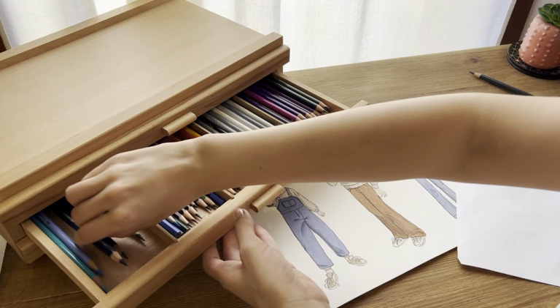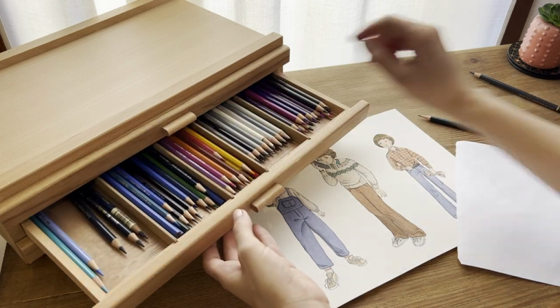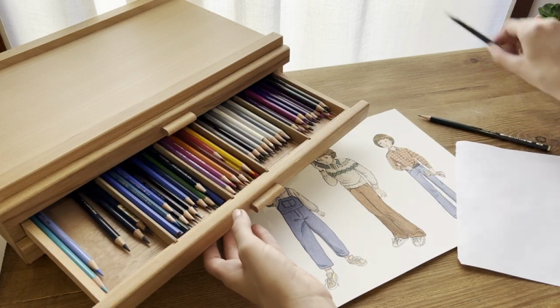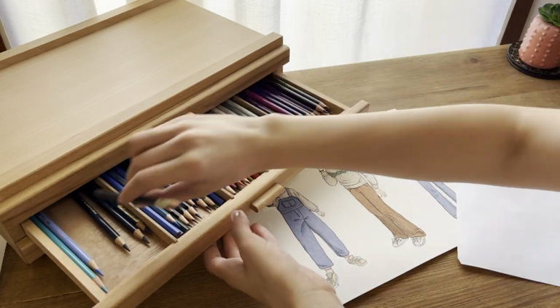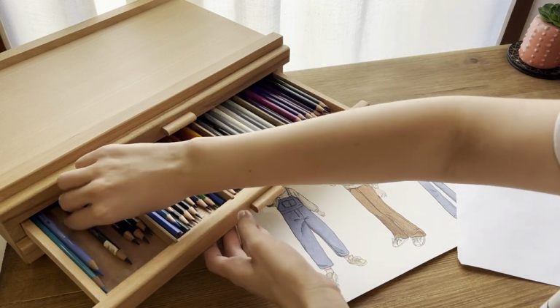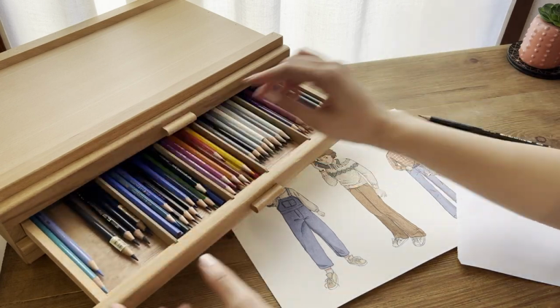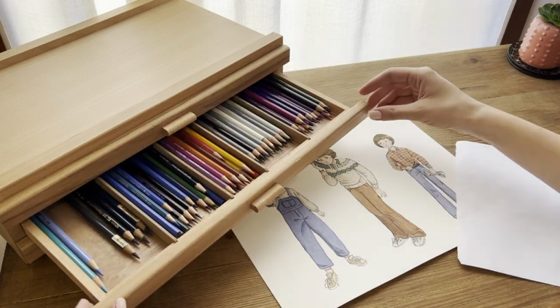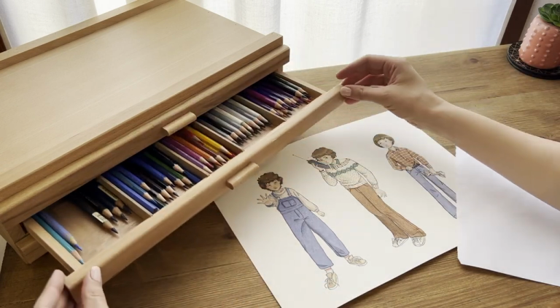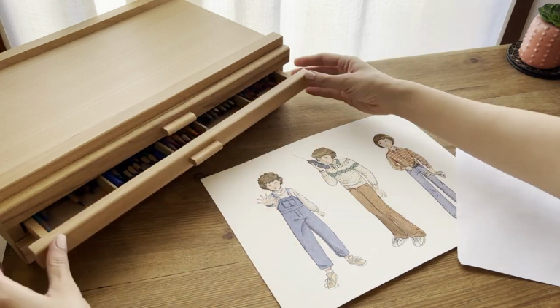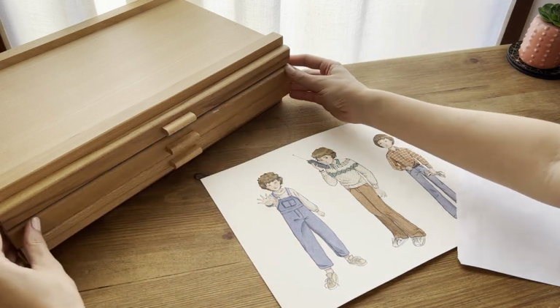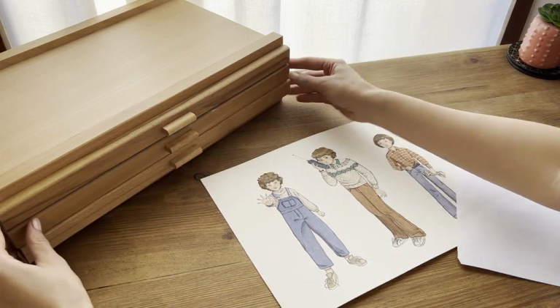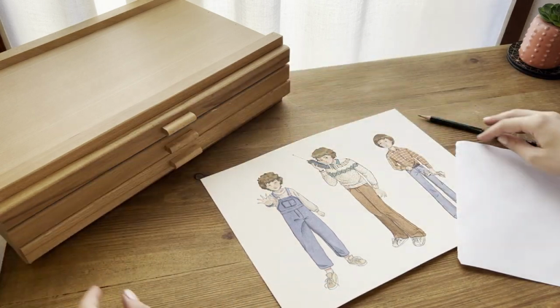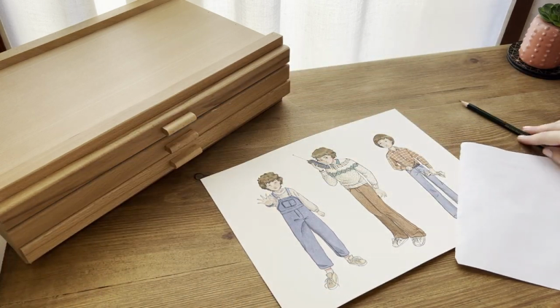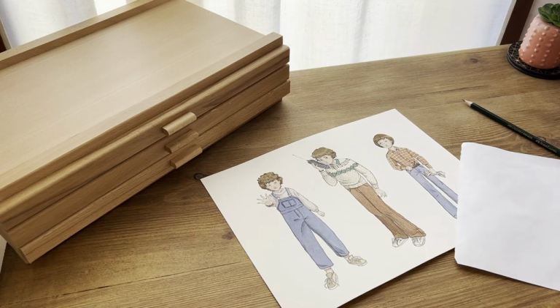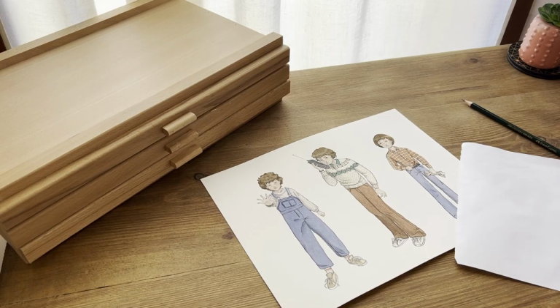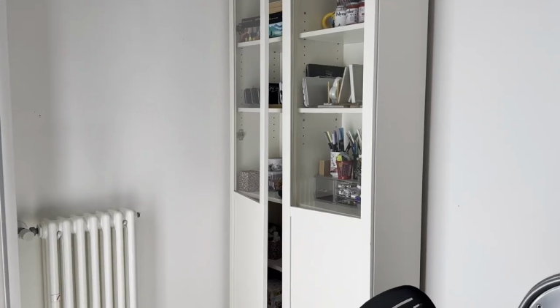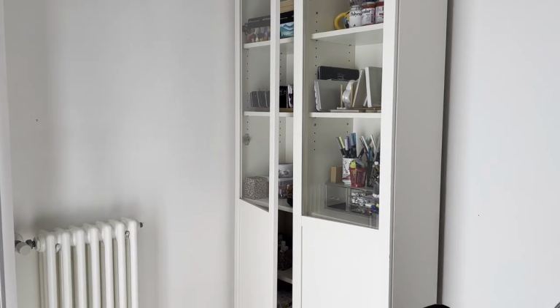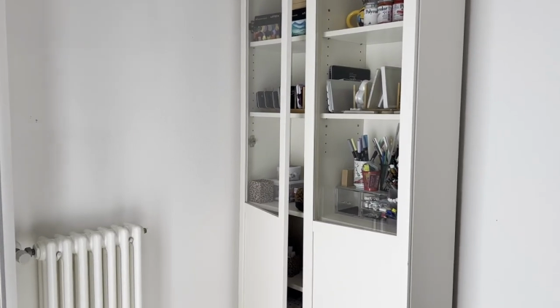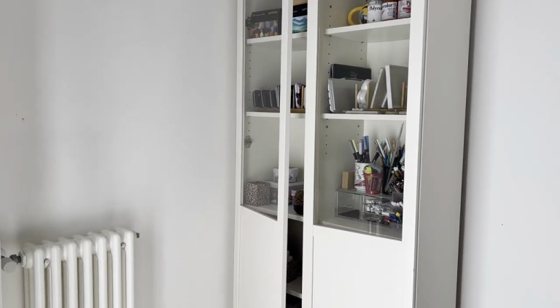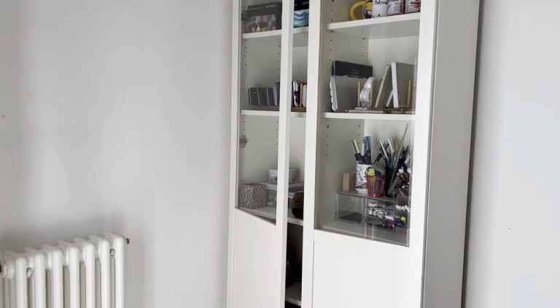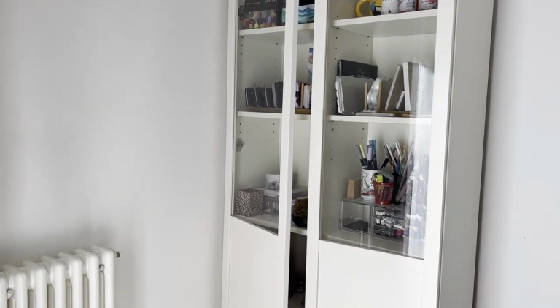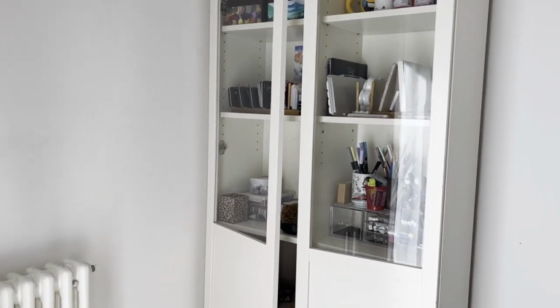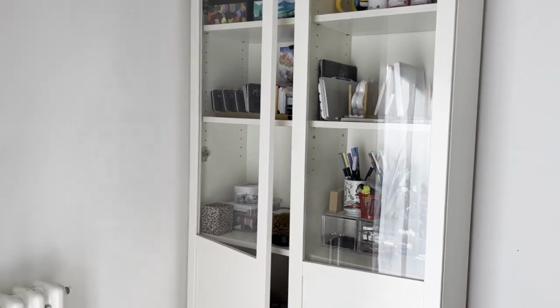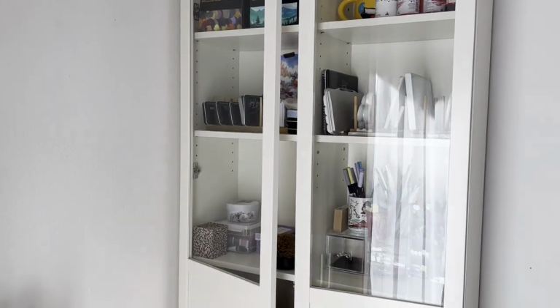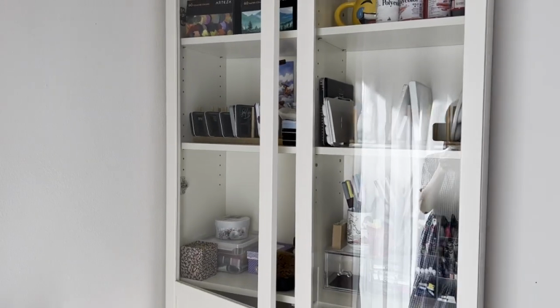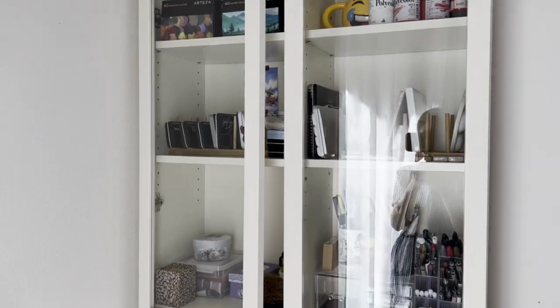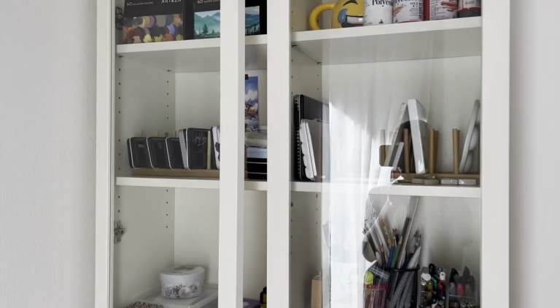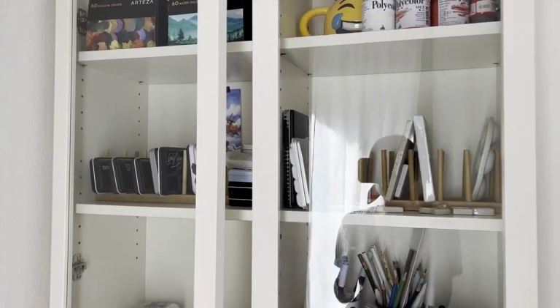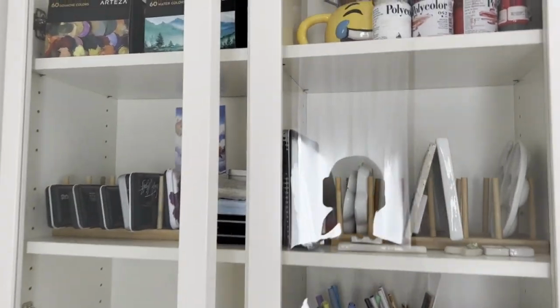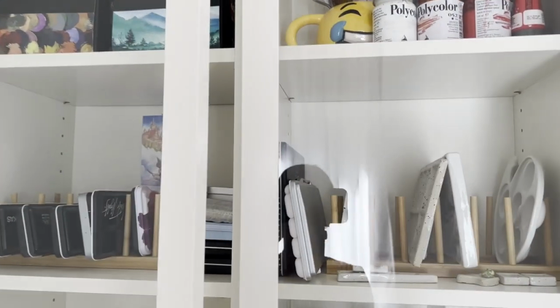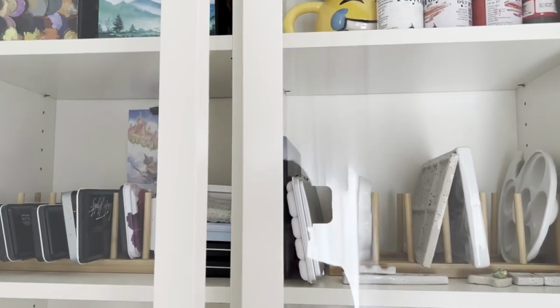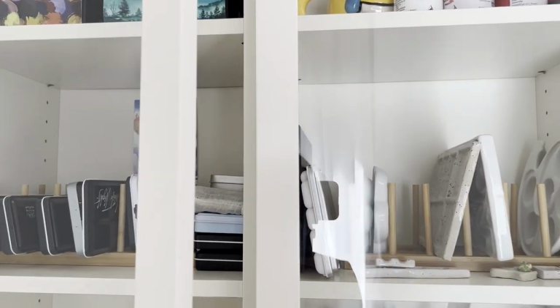It can happen that you buy things you already have because you can't really see all the supplies you have in your house. After years of extreme shopping and clutter, I finally found some good solutions to store all my tools in a small place.